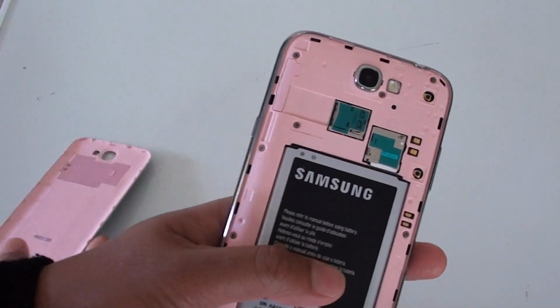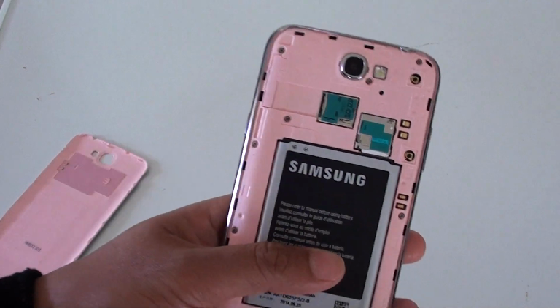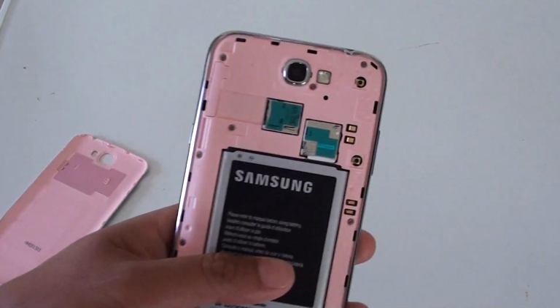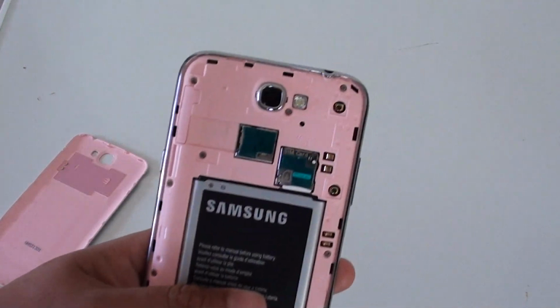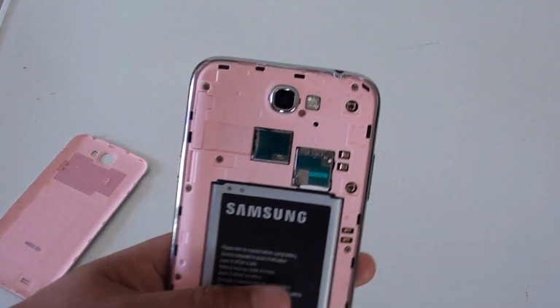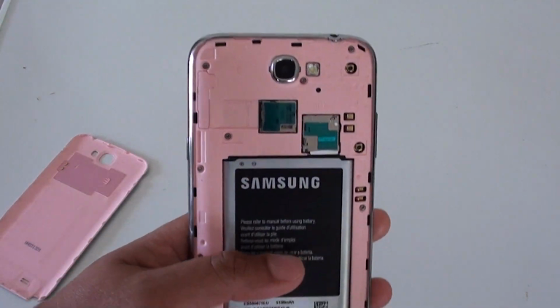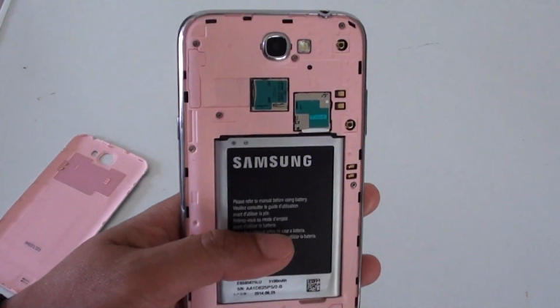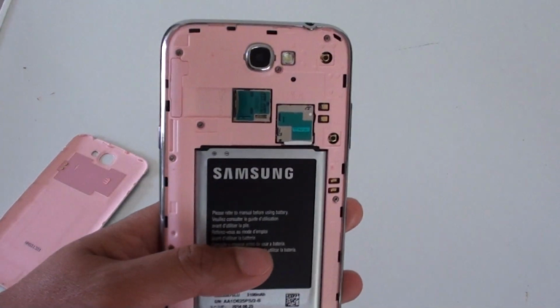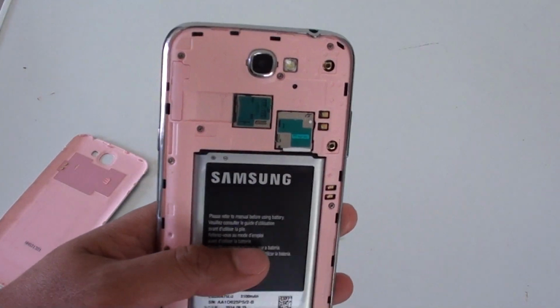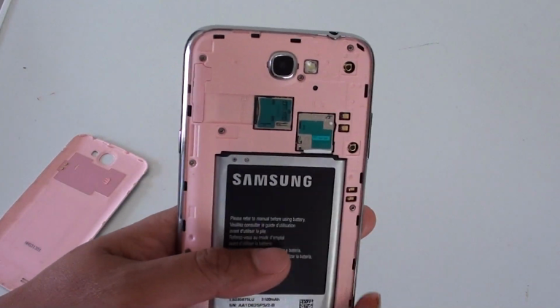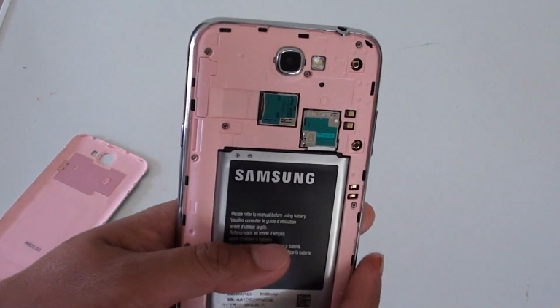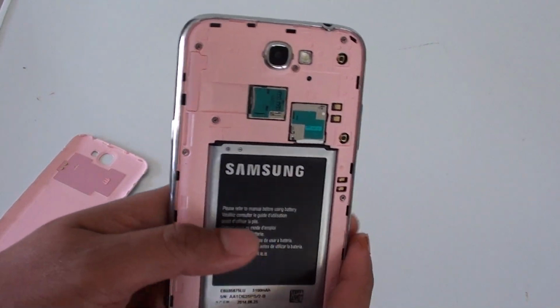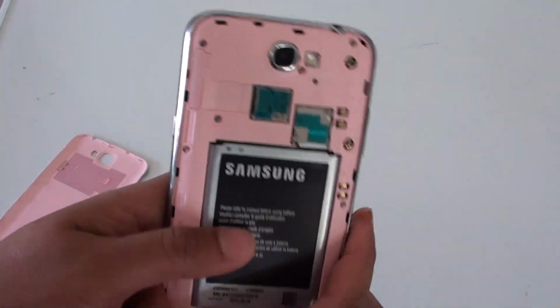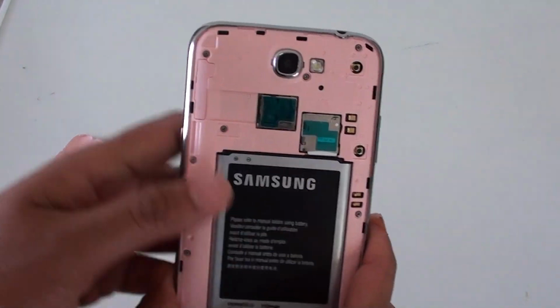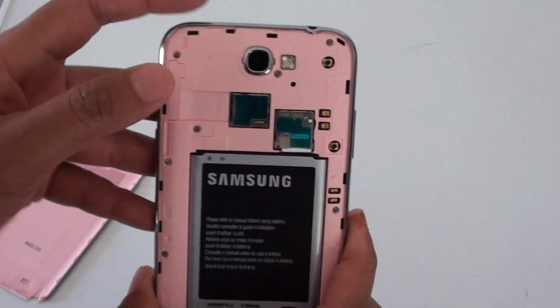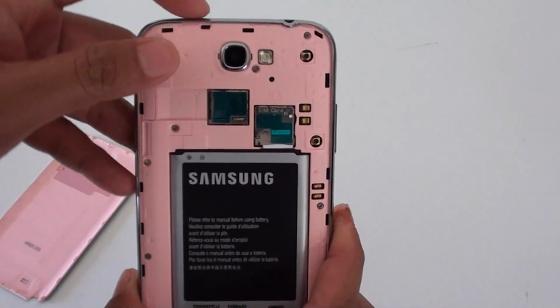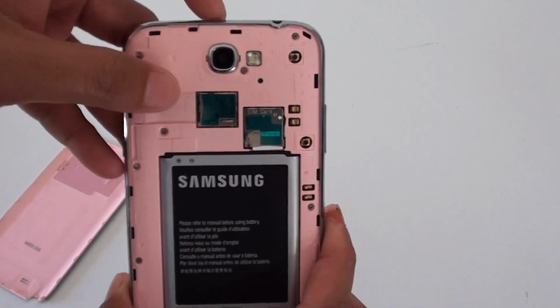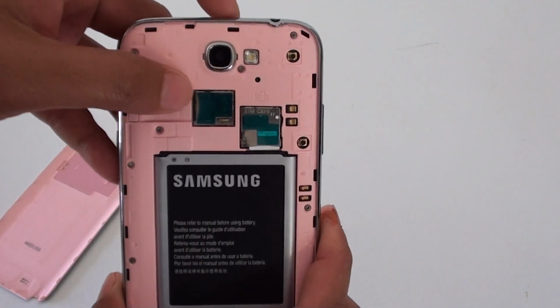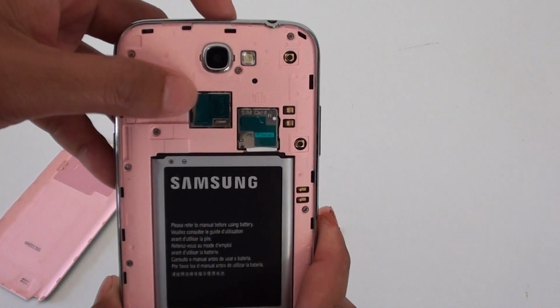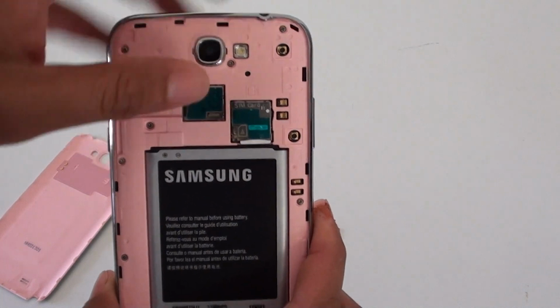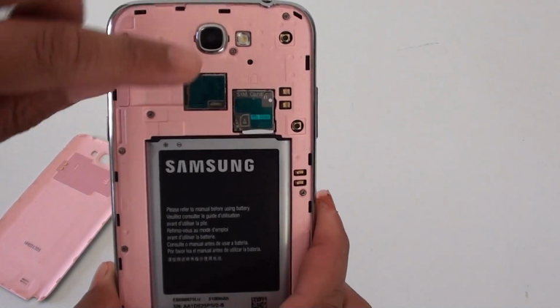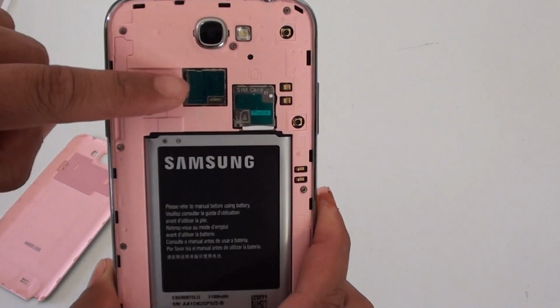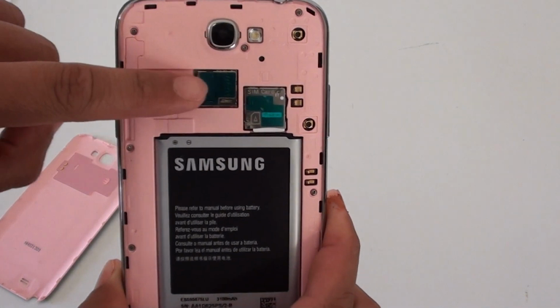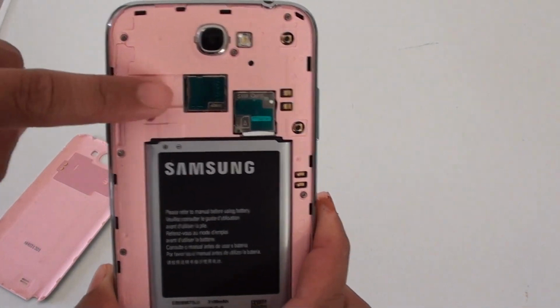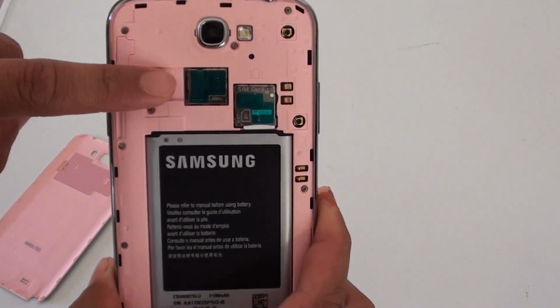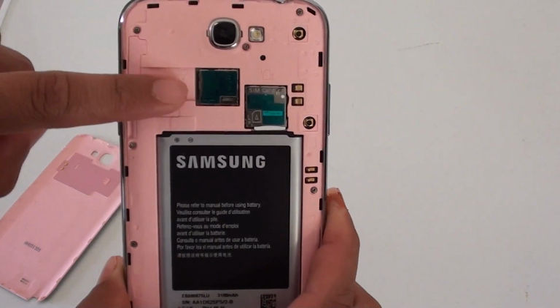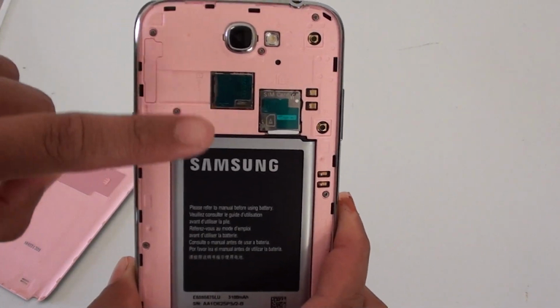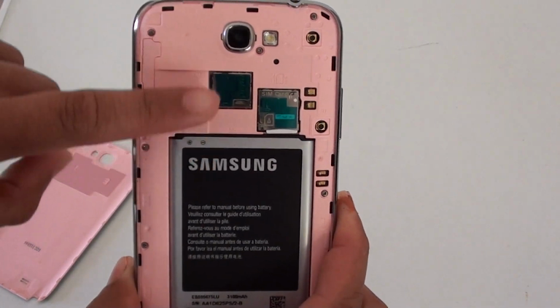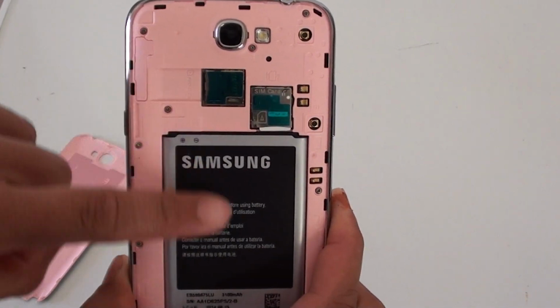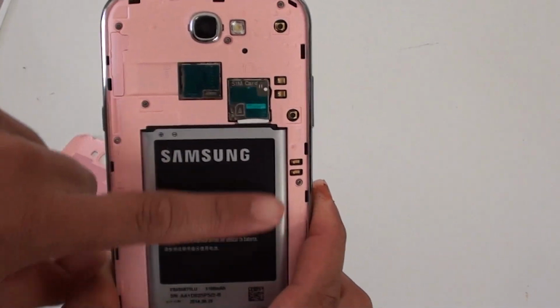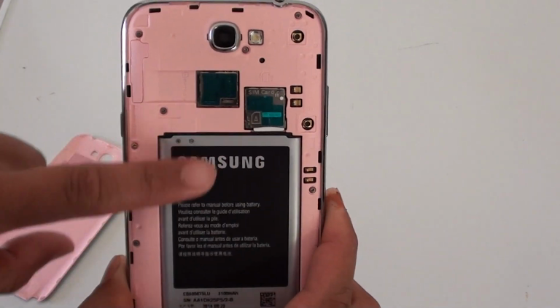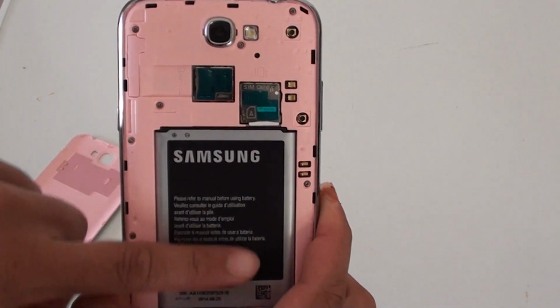Once the back cover has been removed, you can then insert the micro SD card. It is right here and sits above the battery compartment.